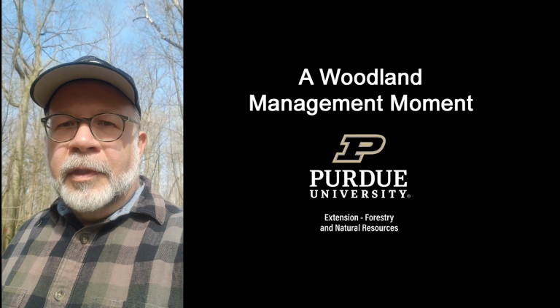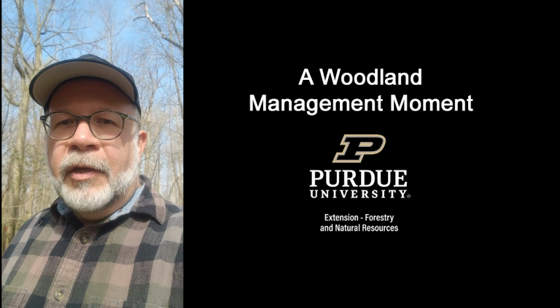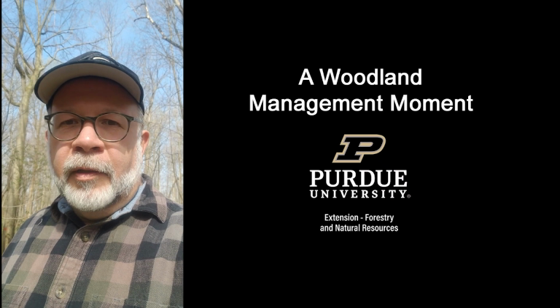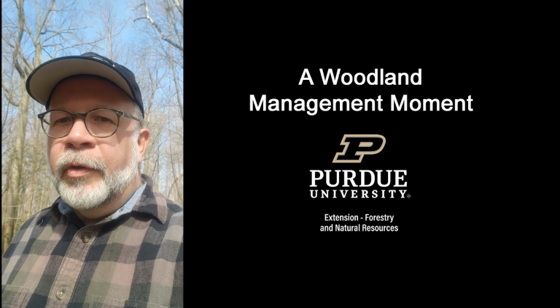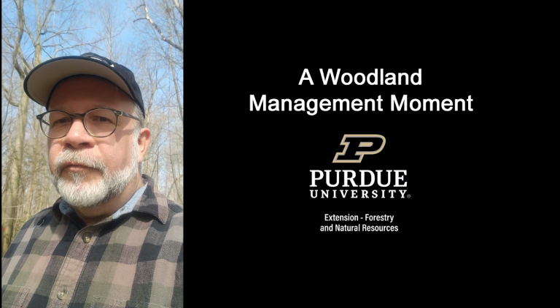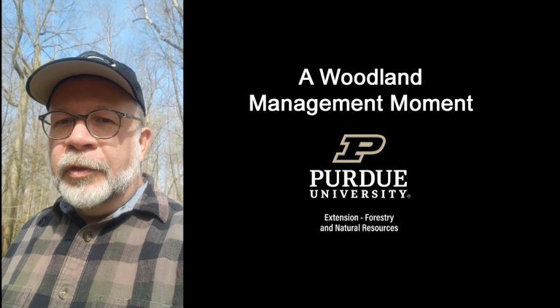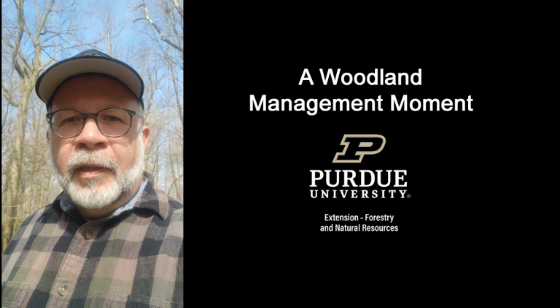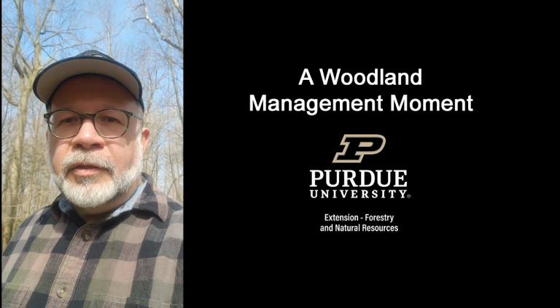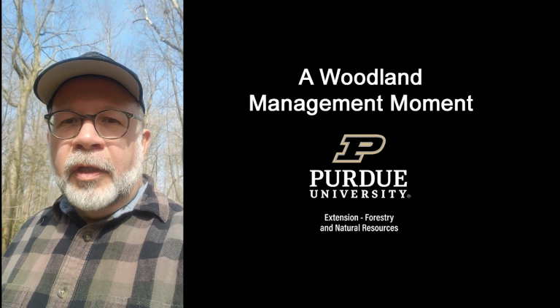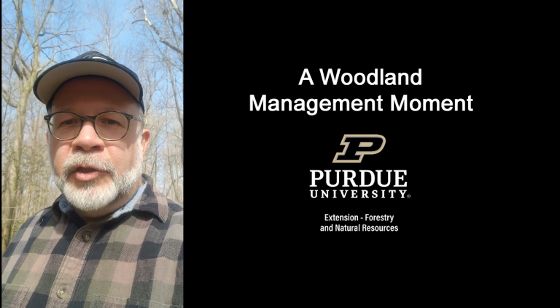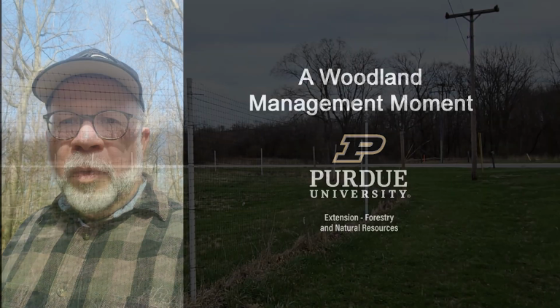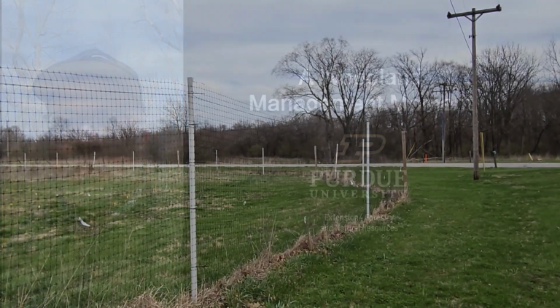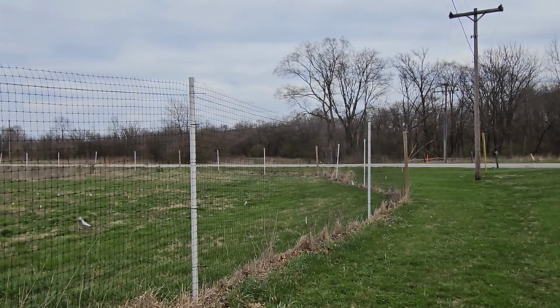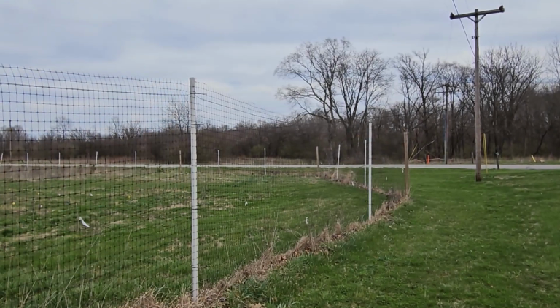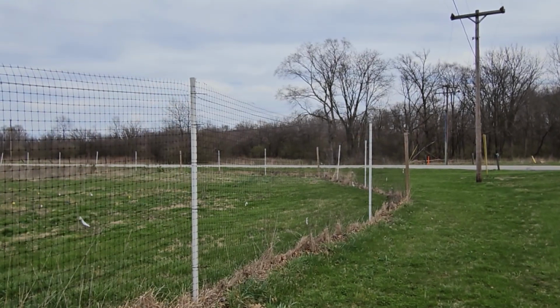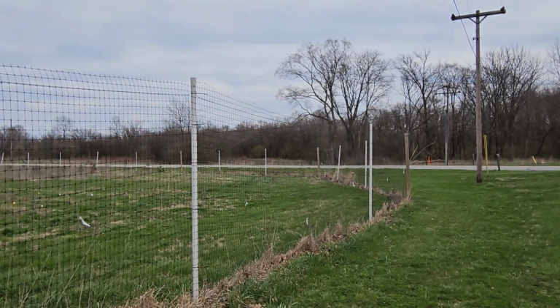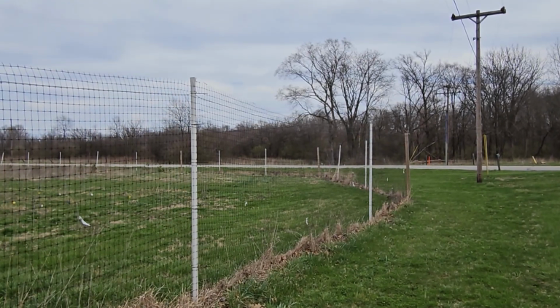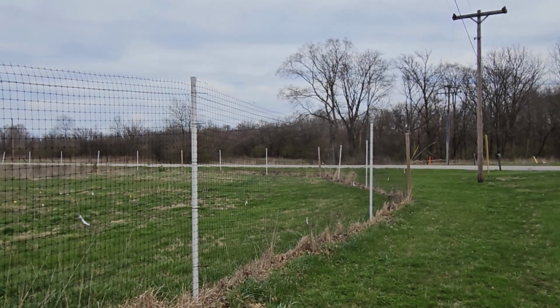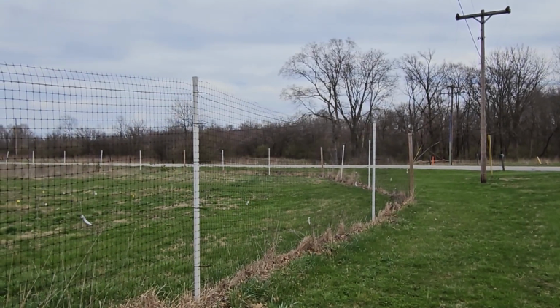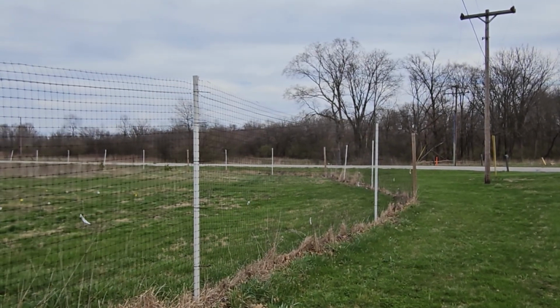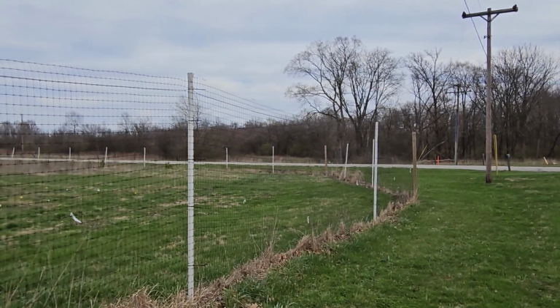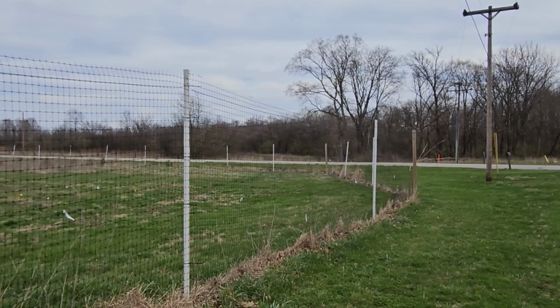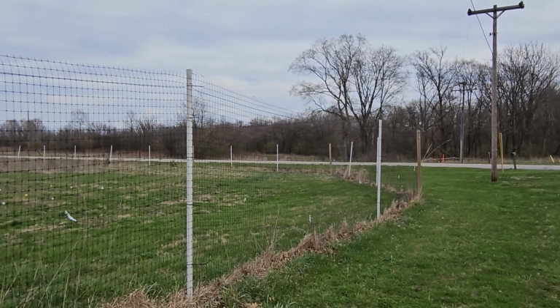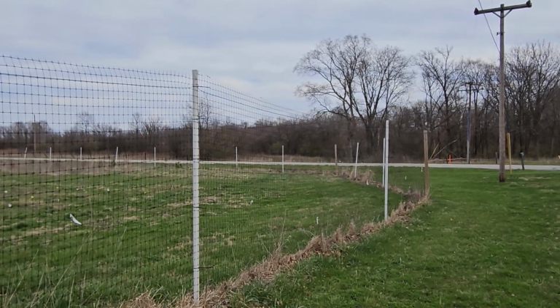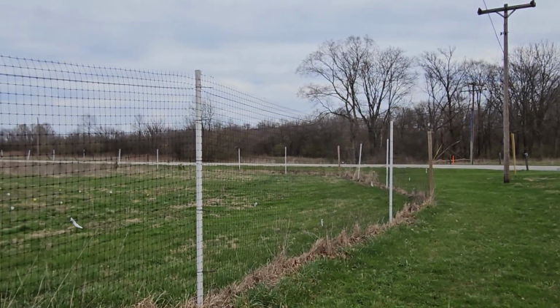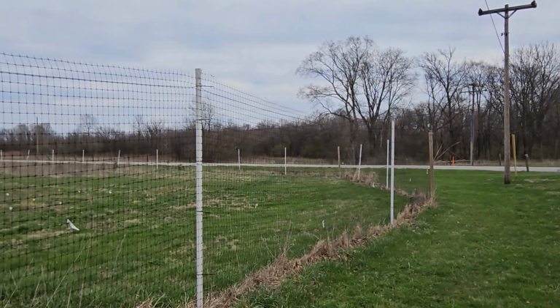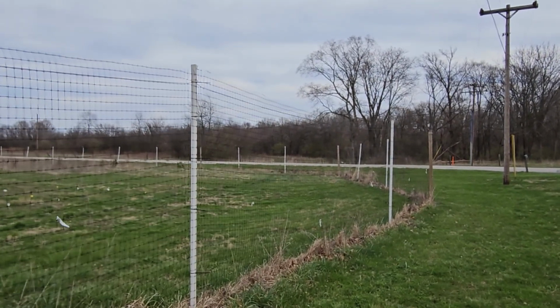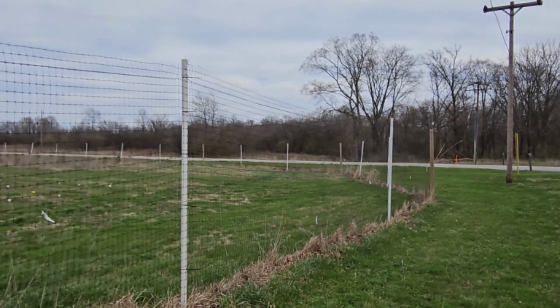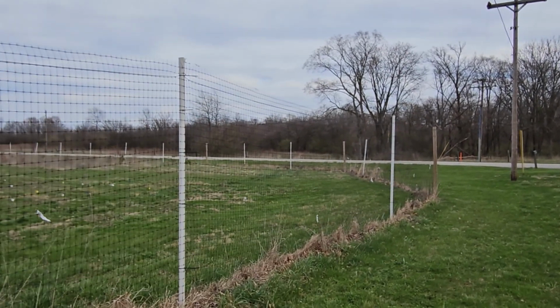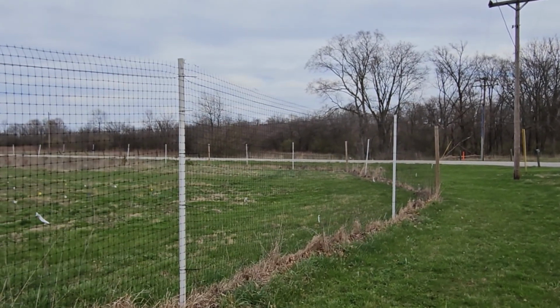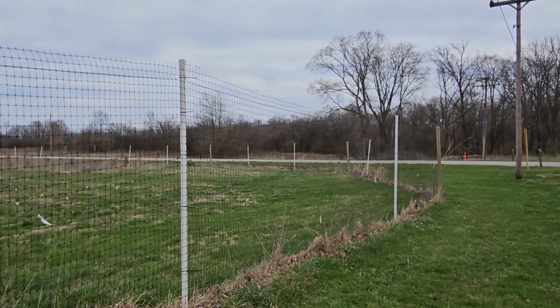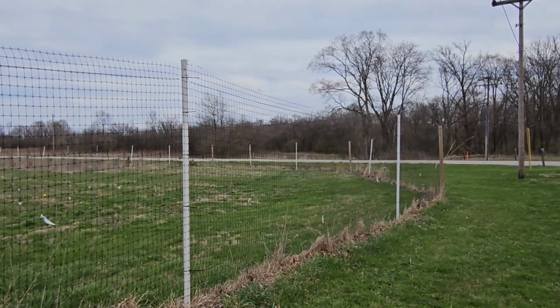This is Lenny Farley, Purdue Extension Forester, and this is a Woodland Management Moment. In this Woodland Management Moment, we're going to revisit a topic we've talked about previously, and that is exclusion fencing to protect tree plantings from whitetail deer.